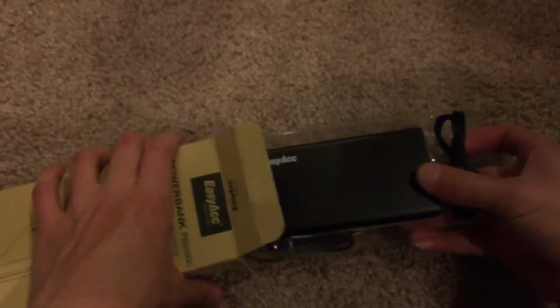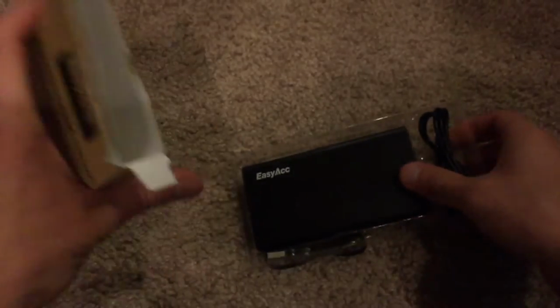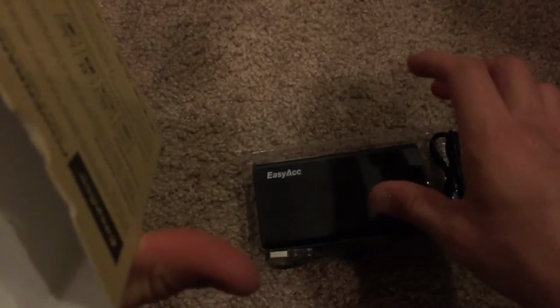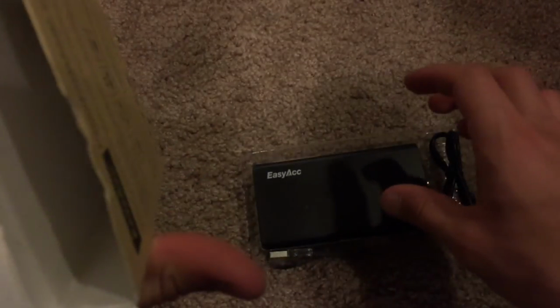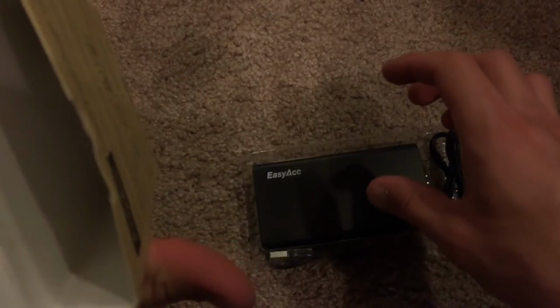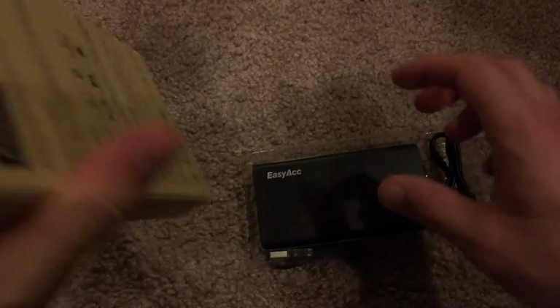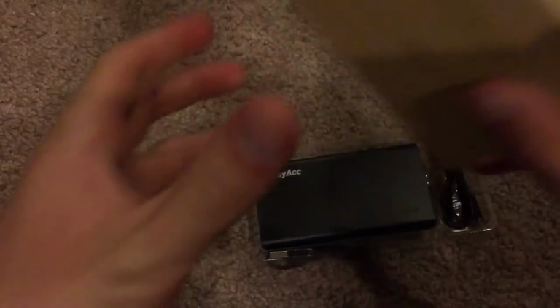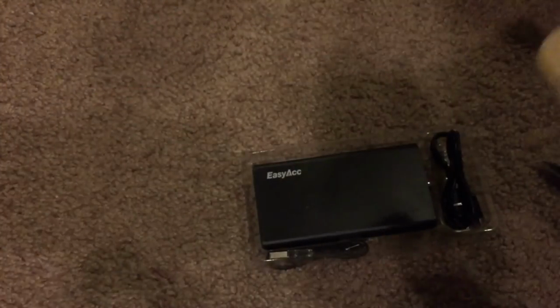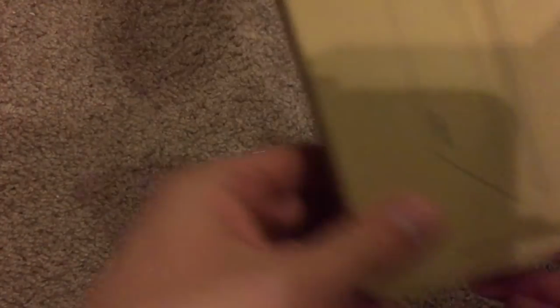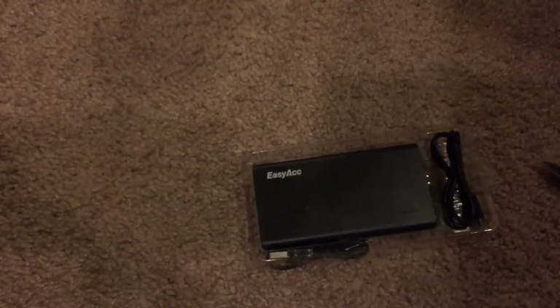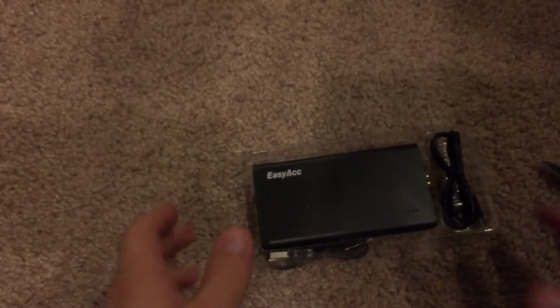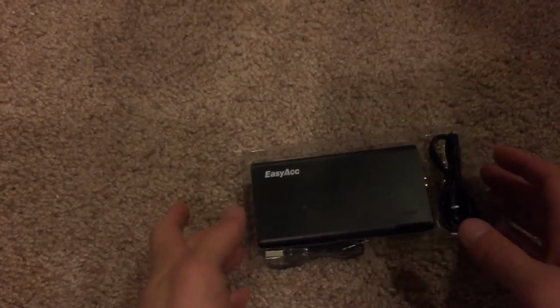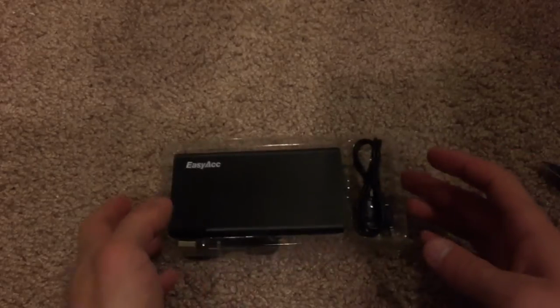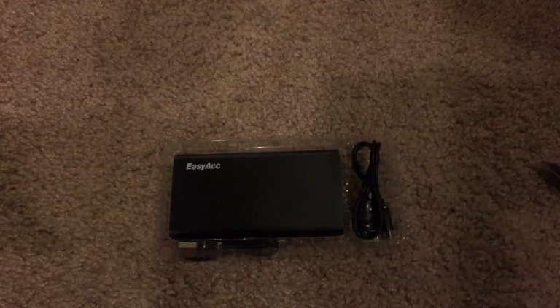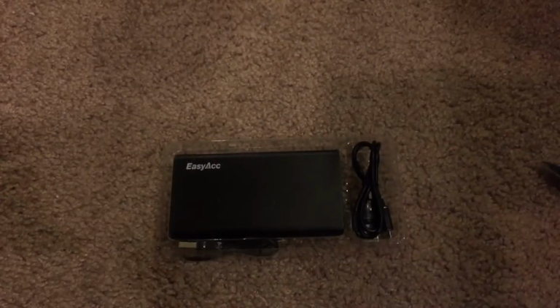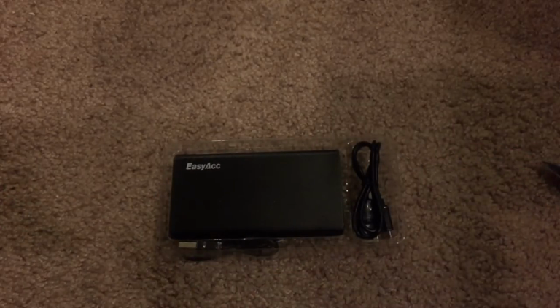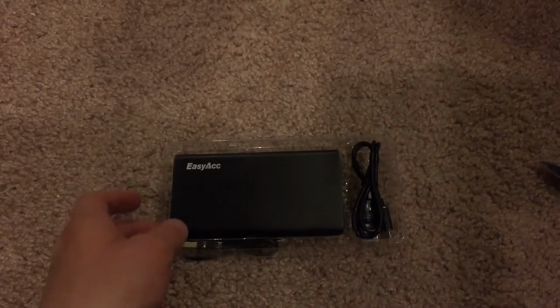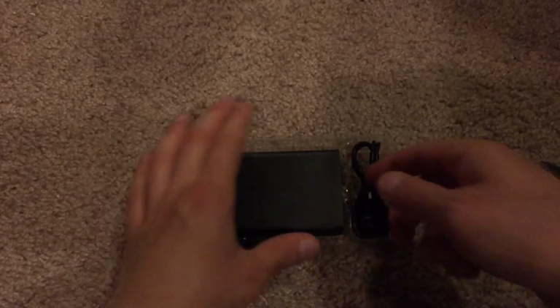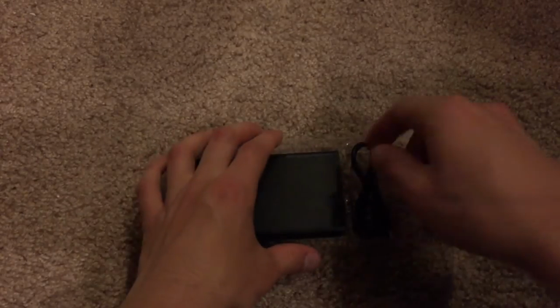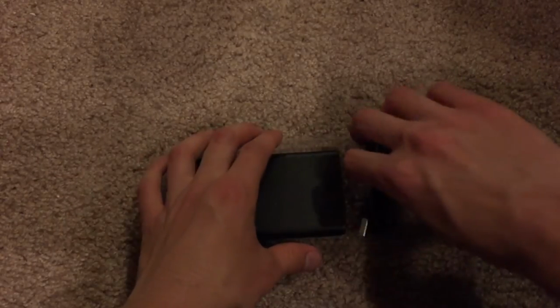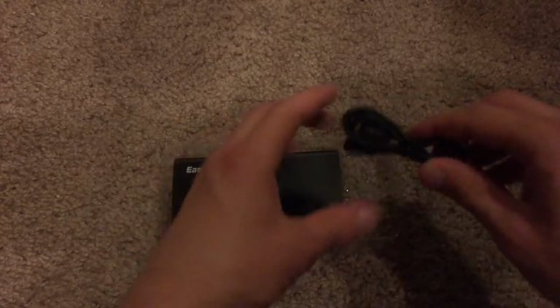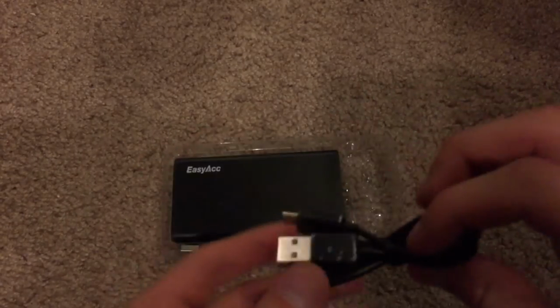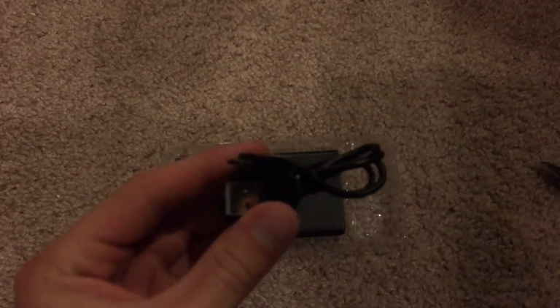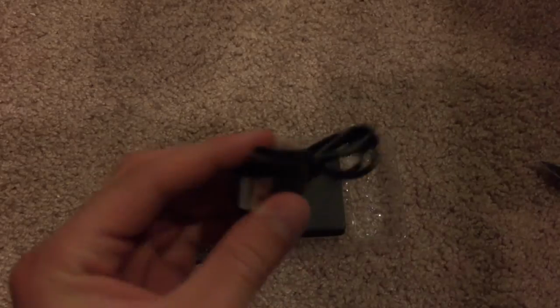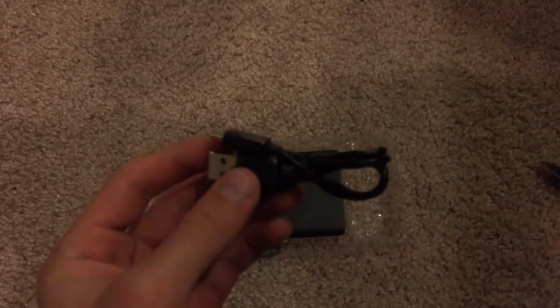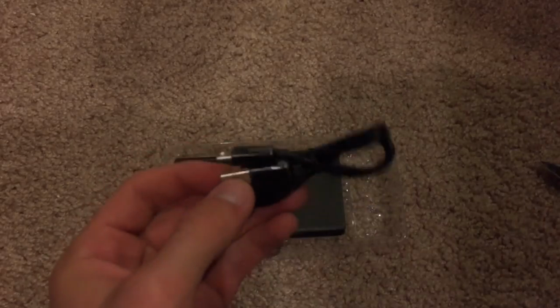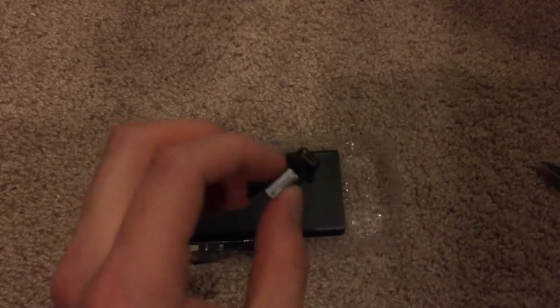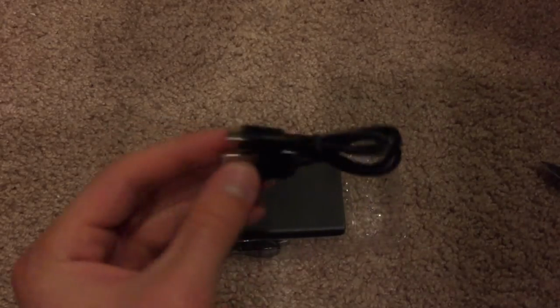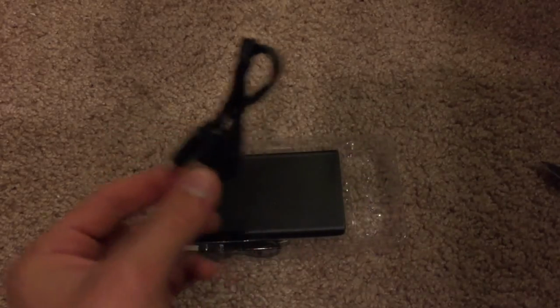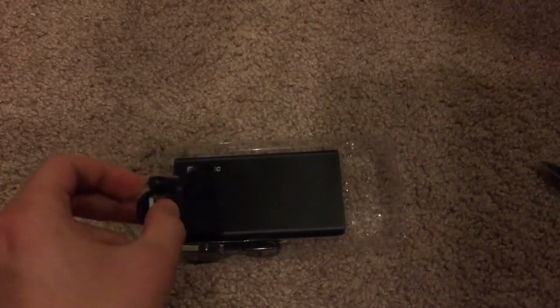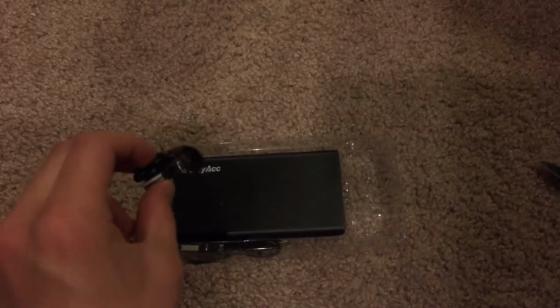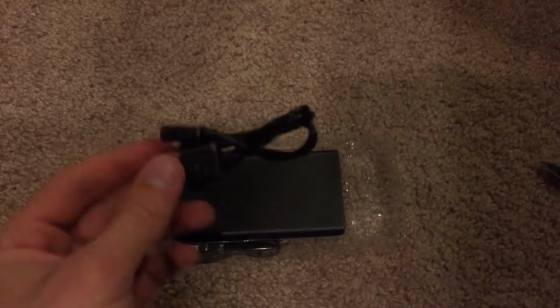So let's go ahead and slide it out here now. There we are, and that seems to be all inside the box. So there is the device itself. First up, we have the USB charging cable, so you can recharge this device.